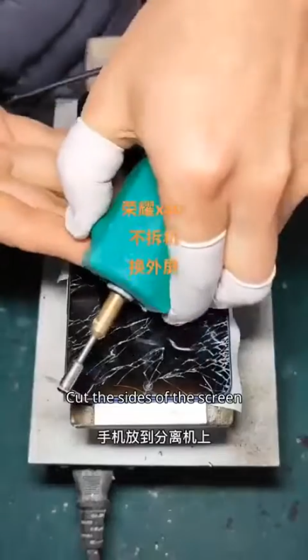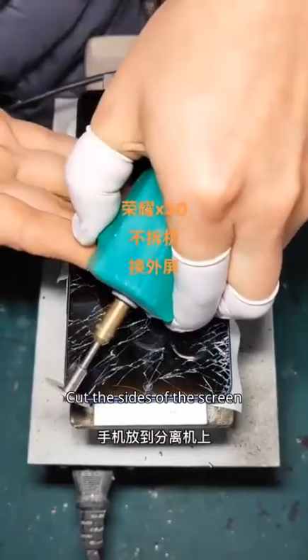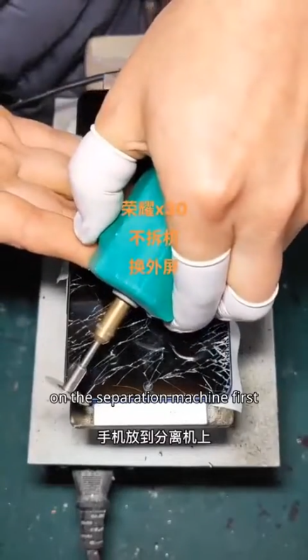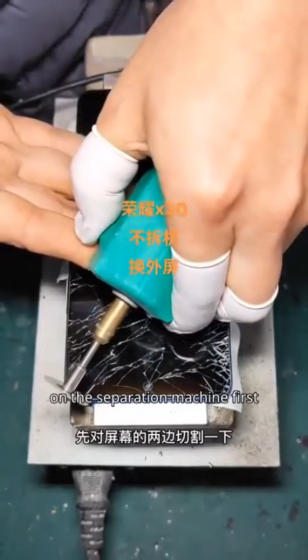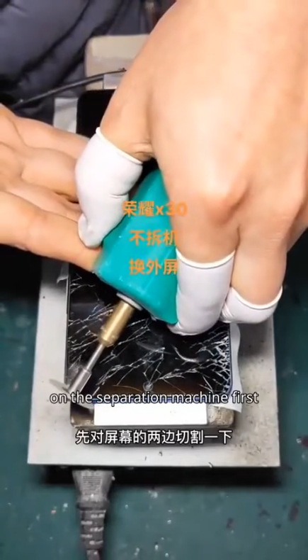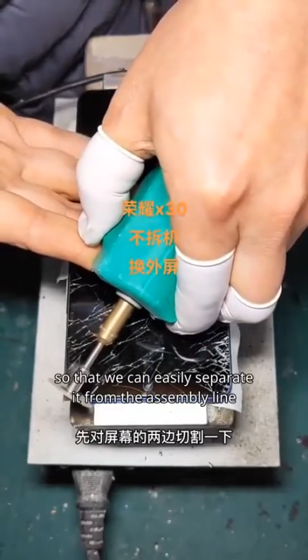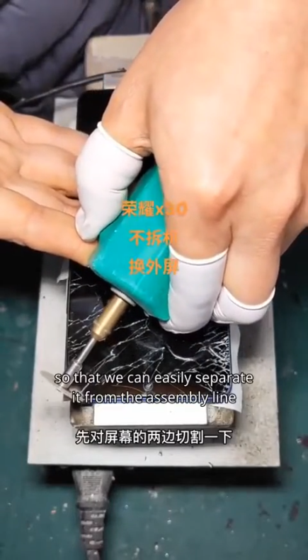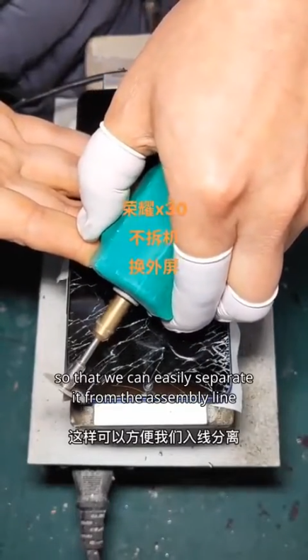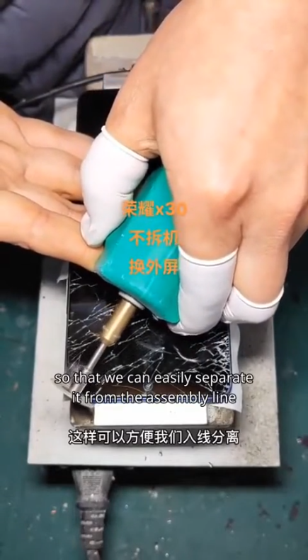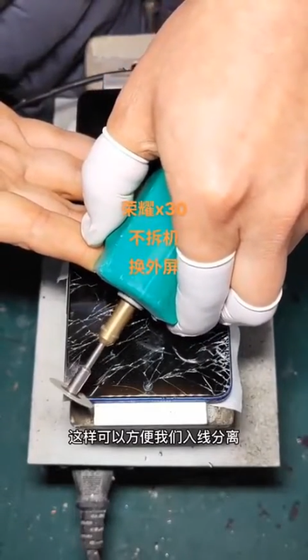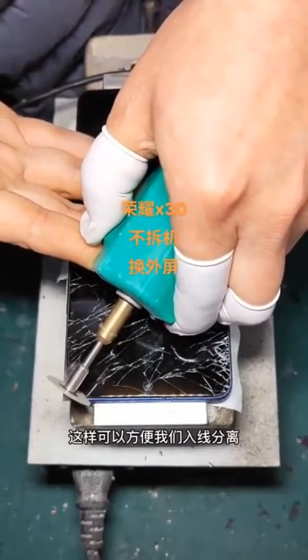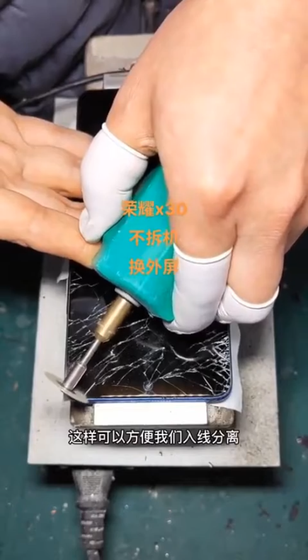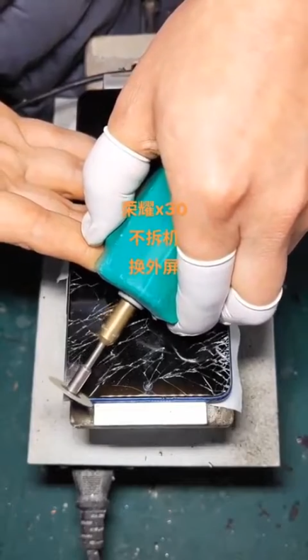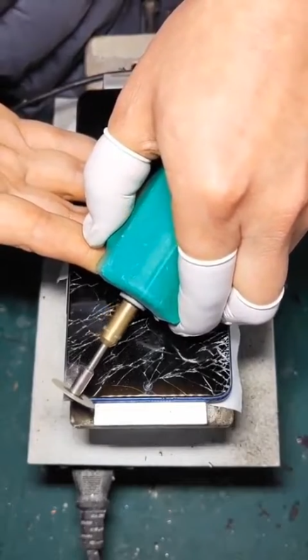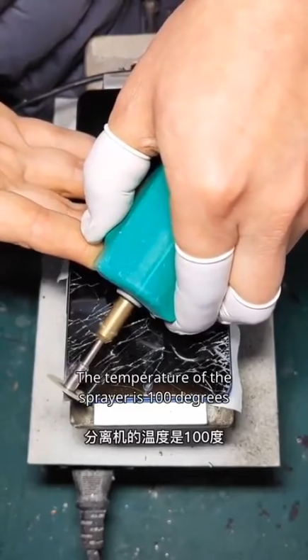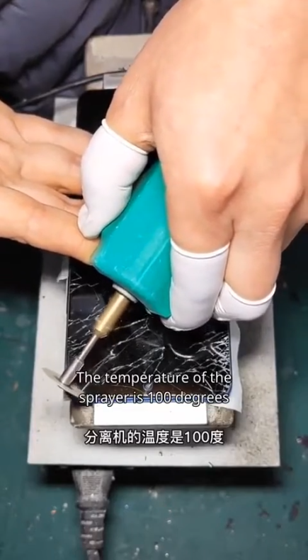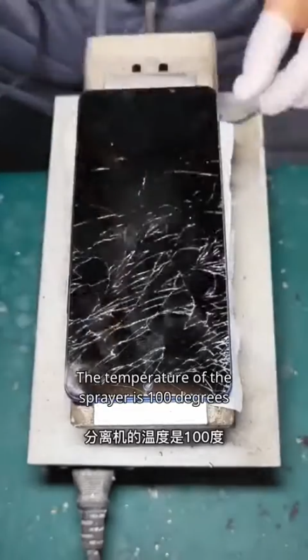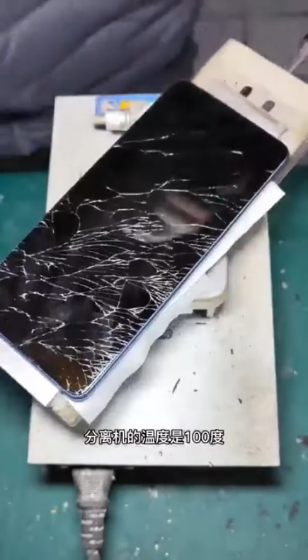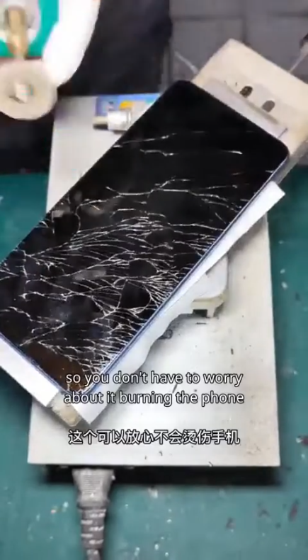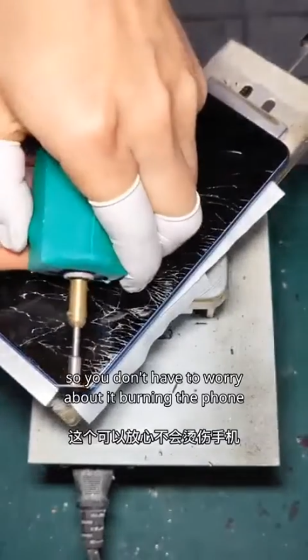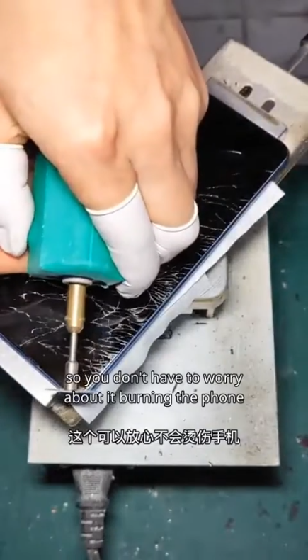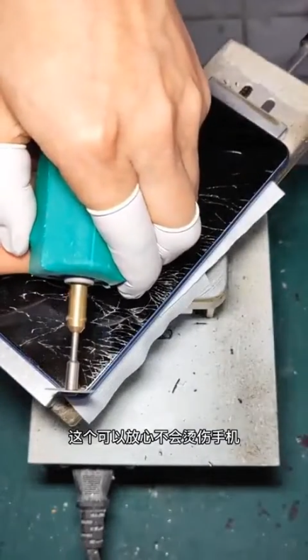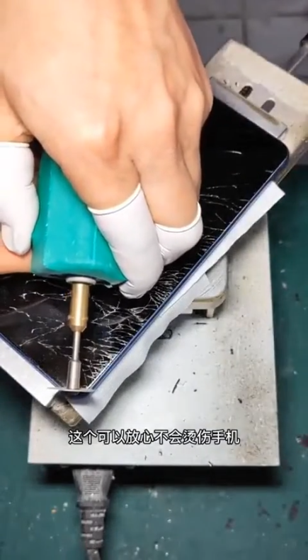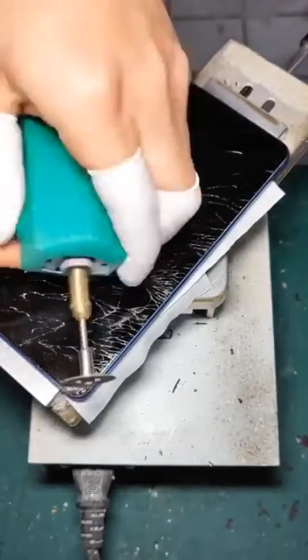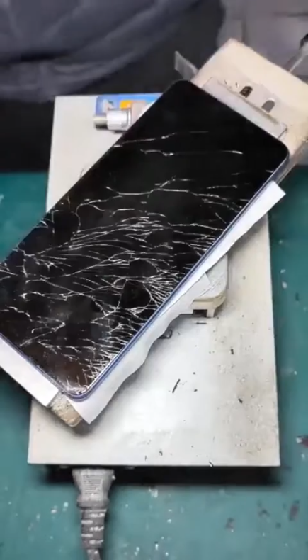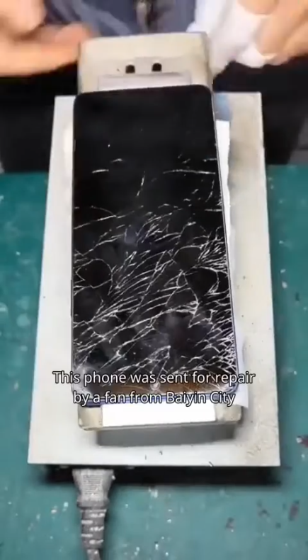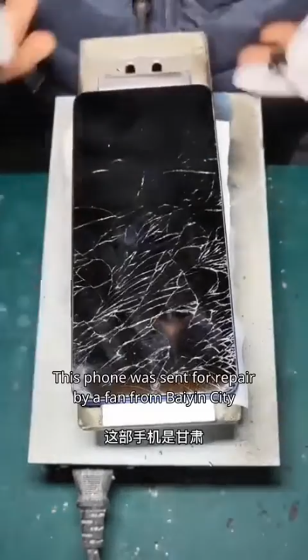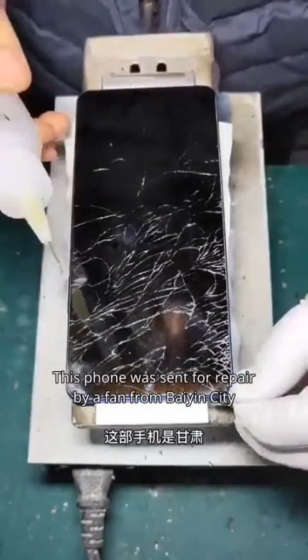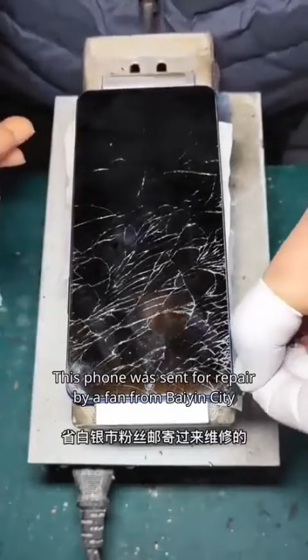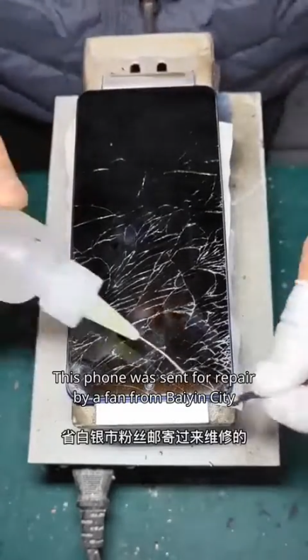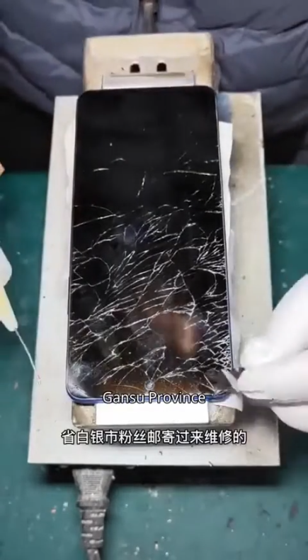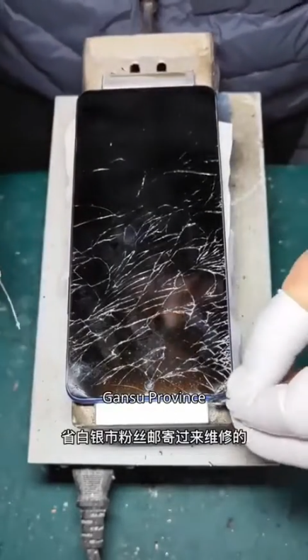Cut the sides of the screen on the separation machine first, so that we can easily separate it from the assembly line. The temperature of the sprayer is 100 degrees, so you don't have to worry about it burning the phone. This phone was sent for repair by a fan from Gansu Province.